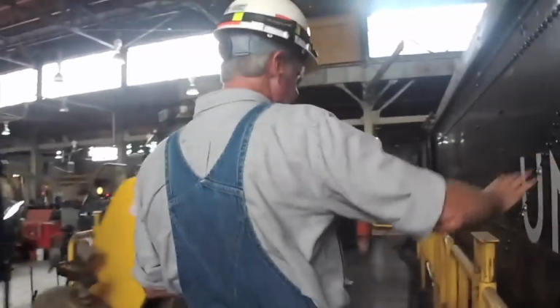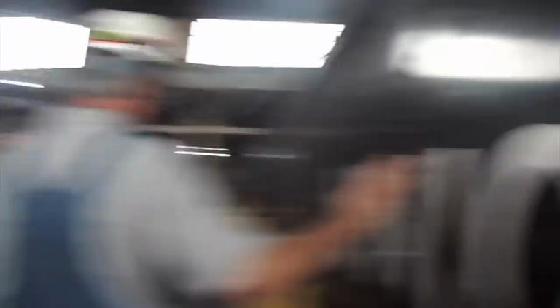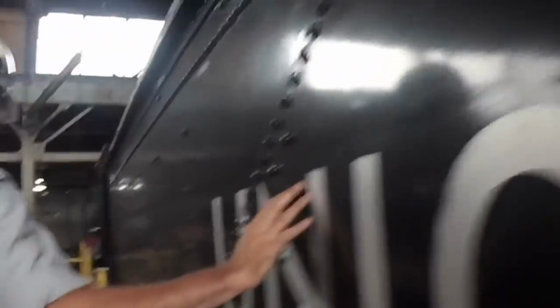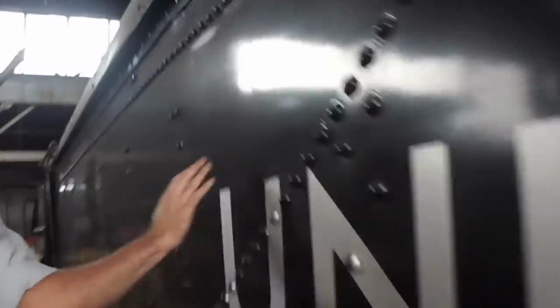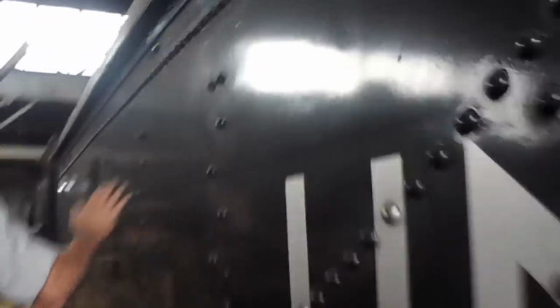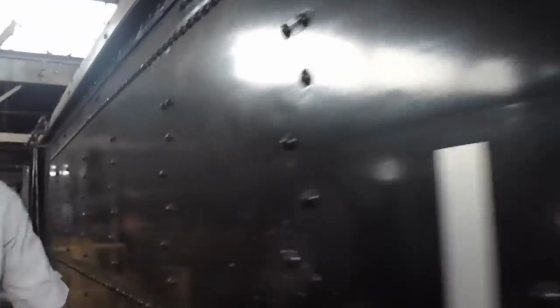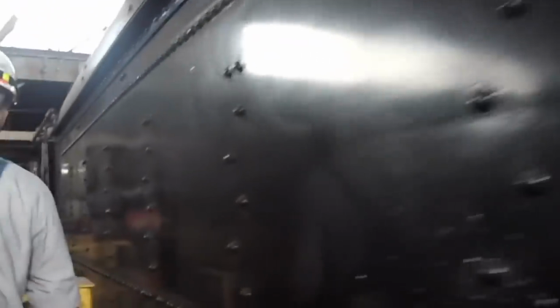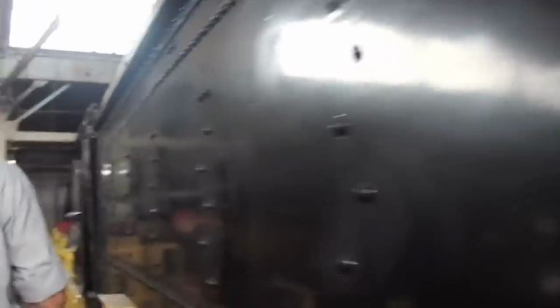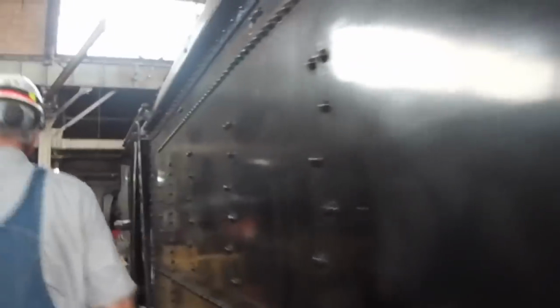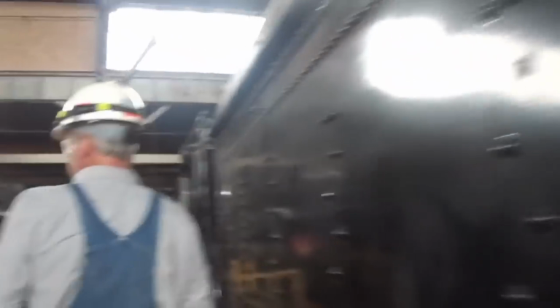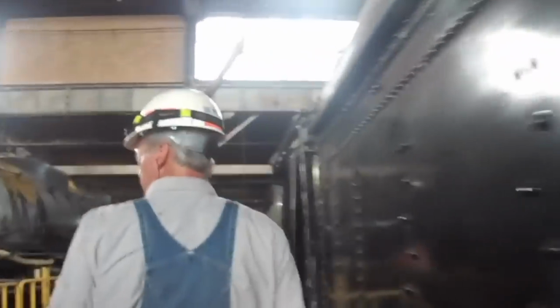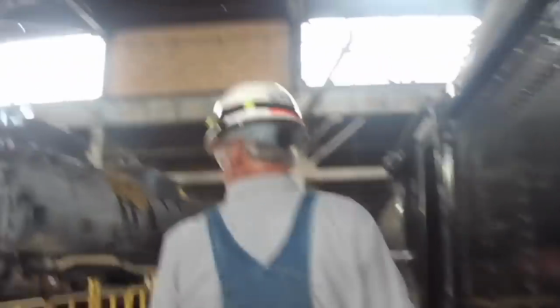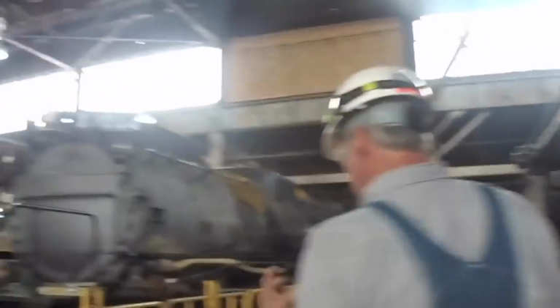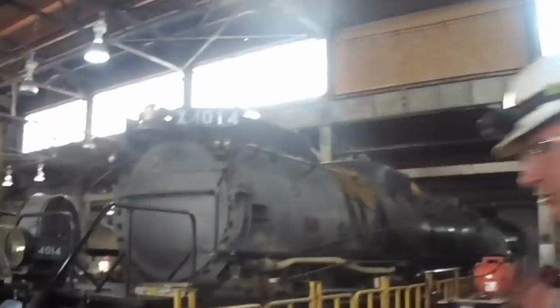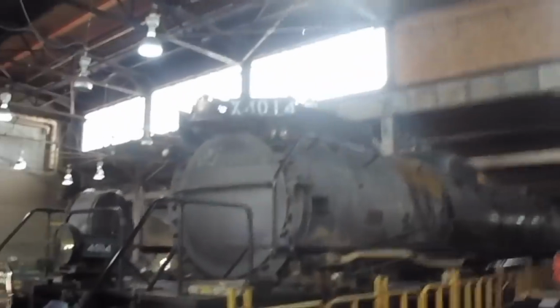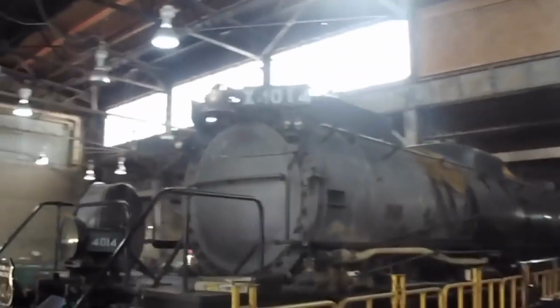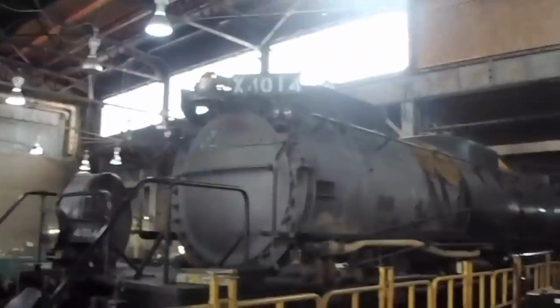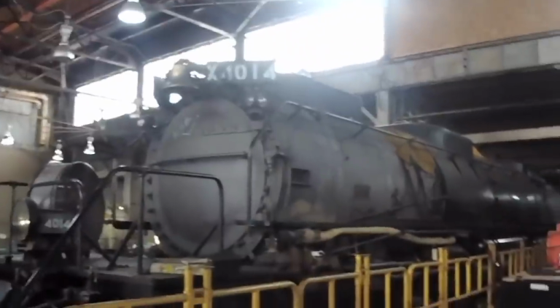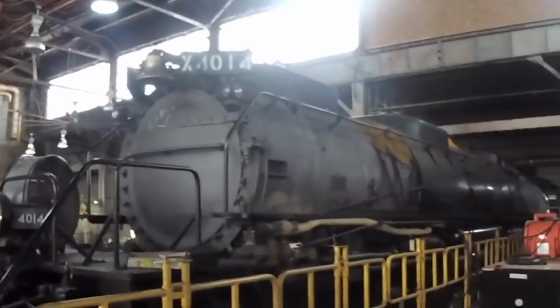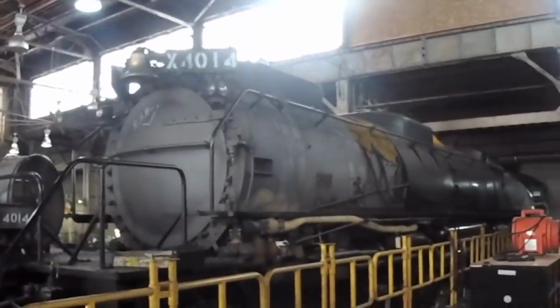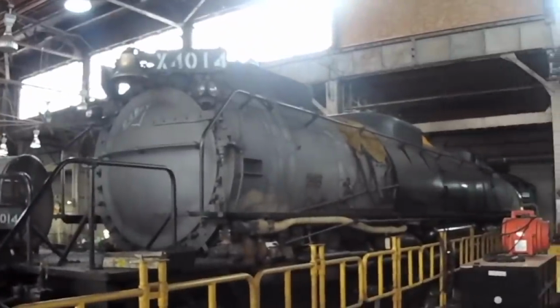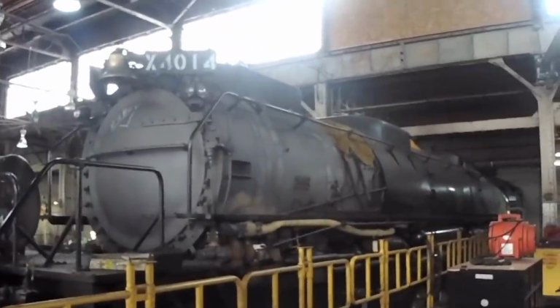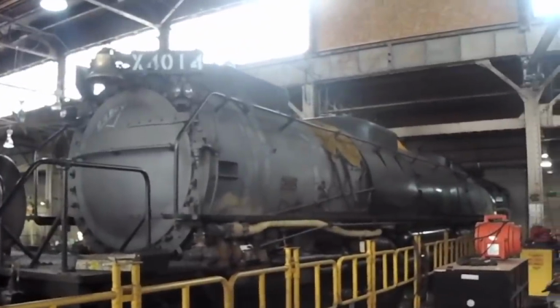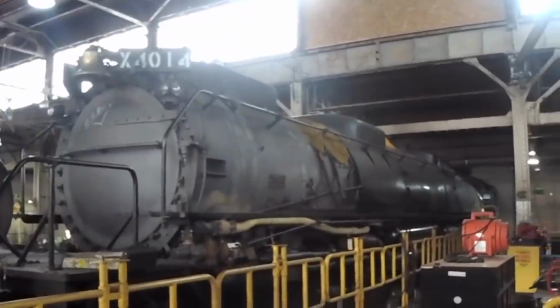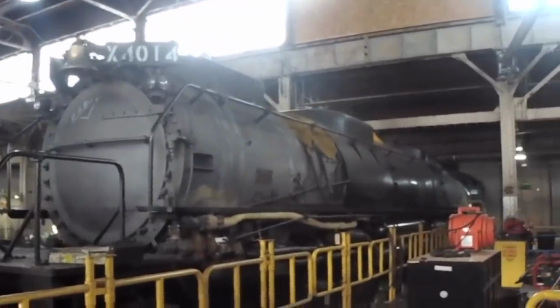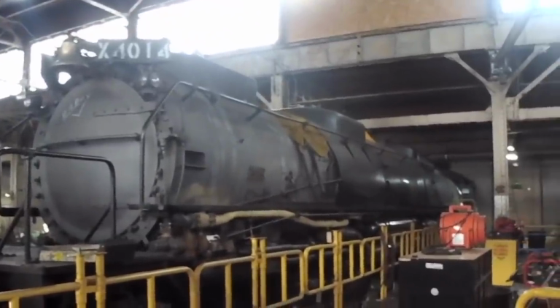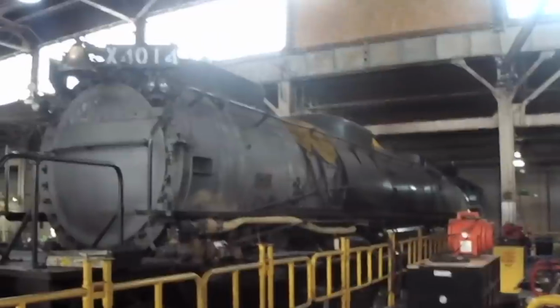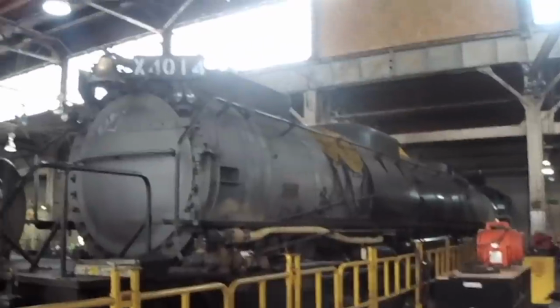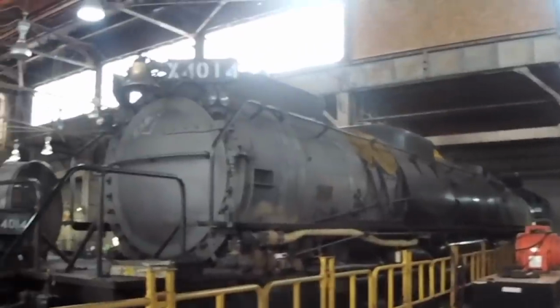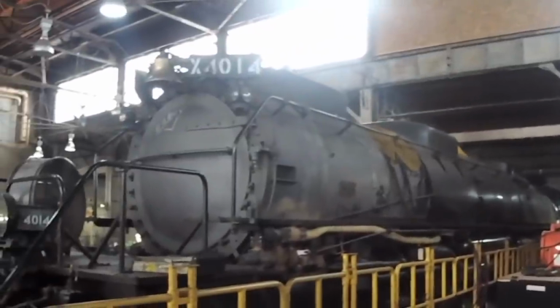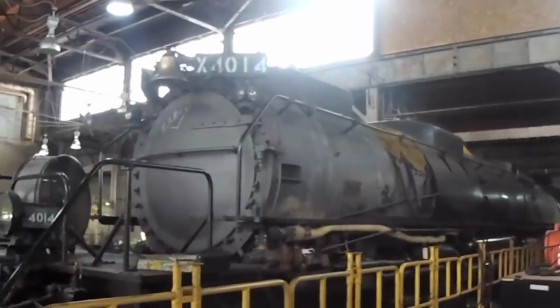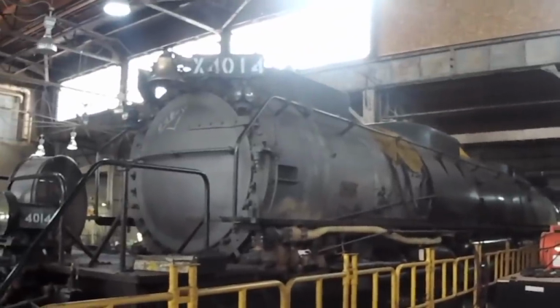This is 844's tender. And this is a view that you don't get to see every day — we're up on our elevated inspection platform and we get a really good look at the Big Boy, just how big the locomotive is.